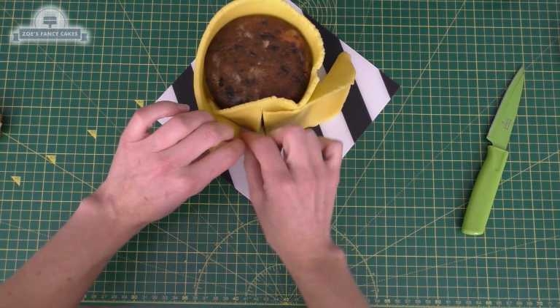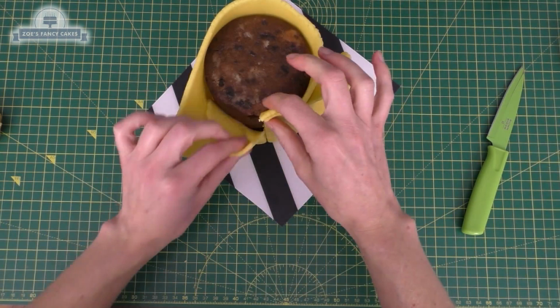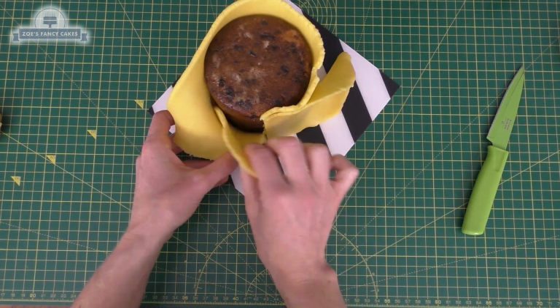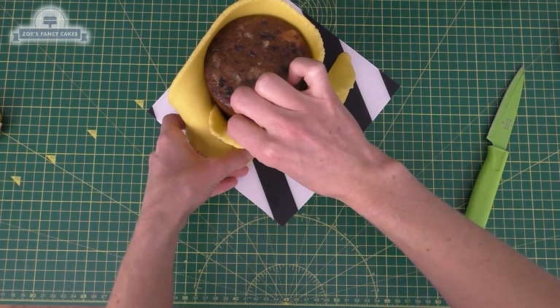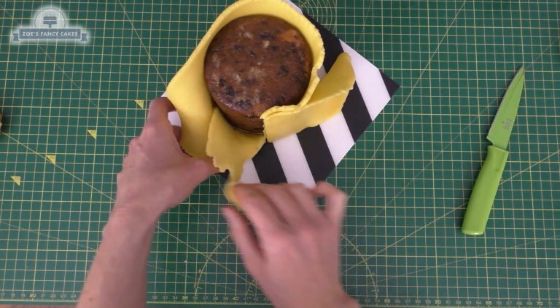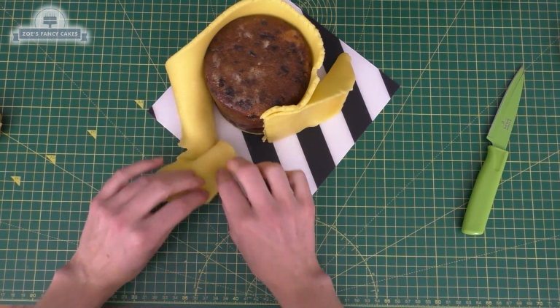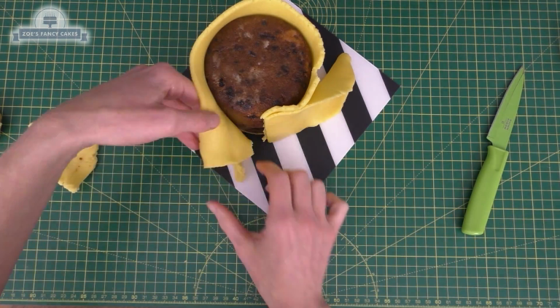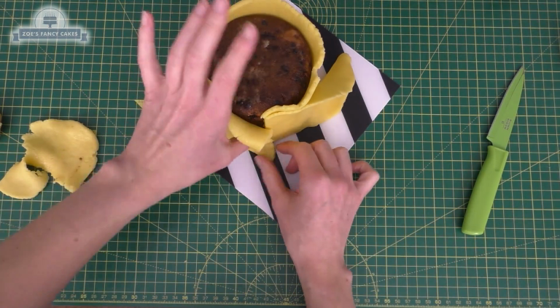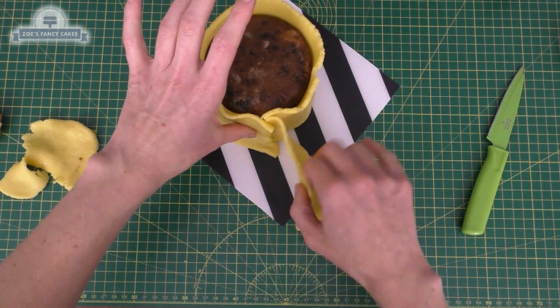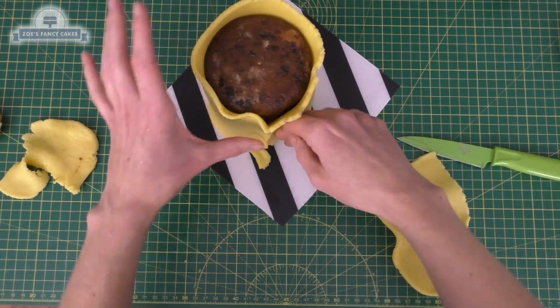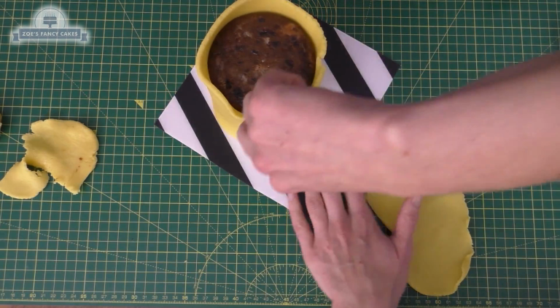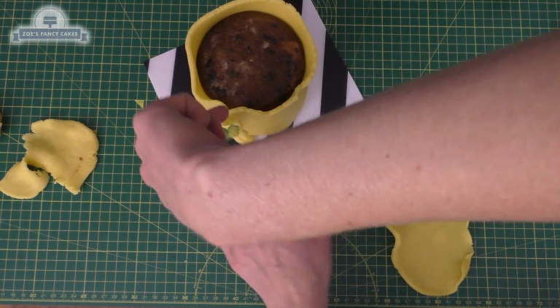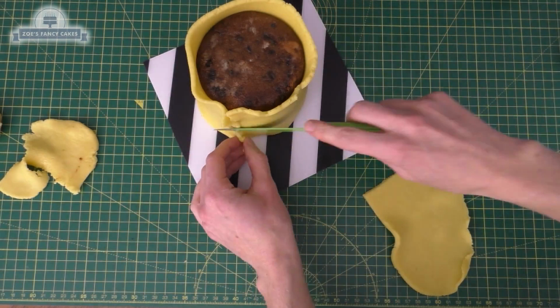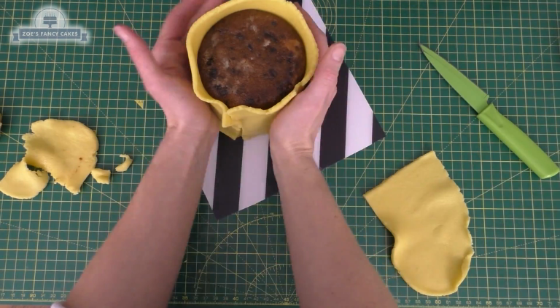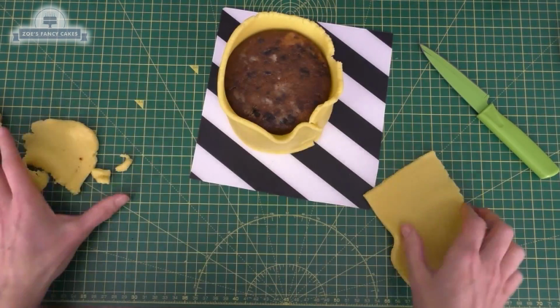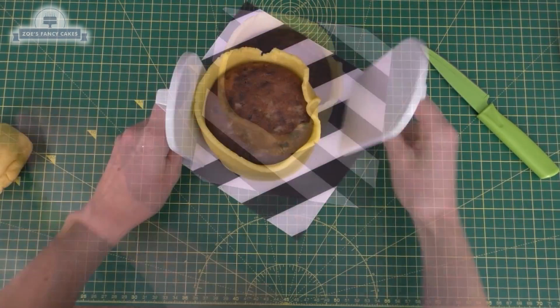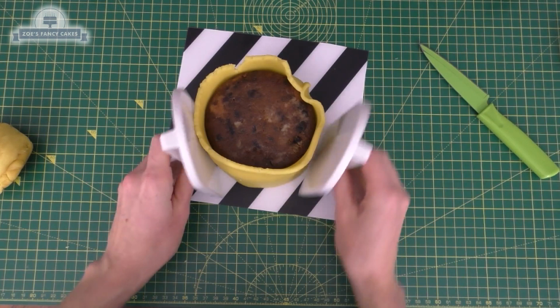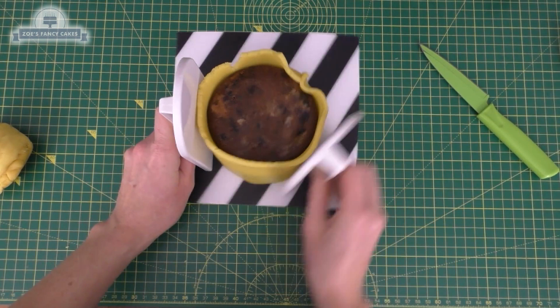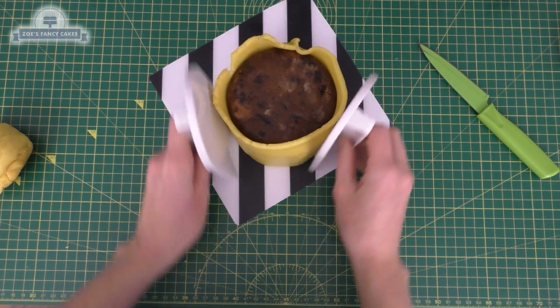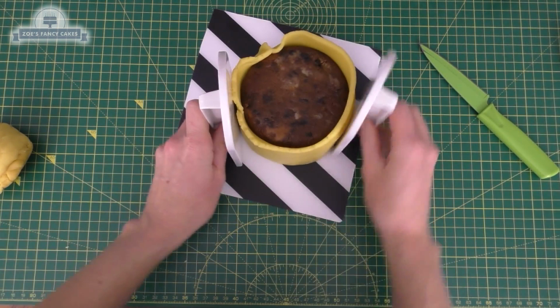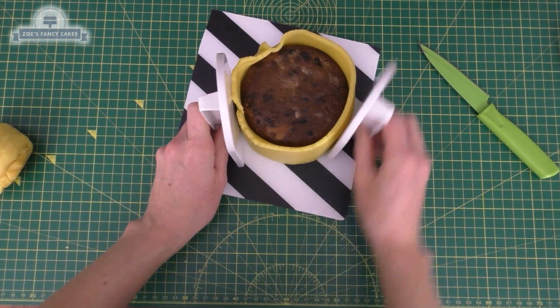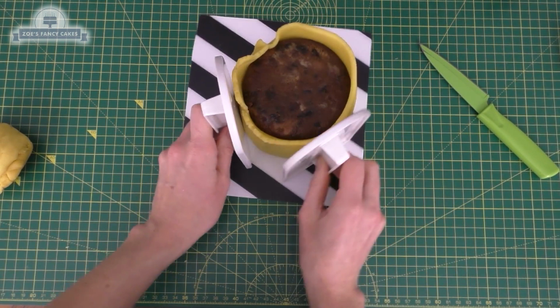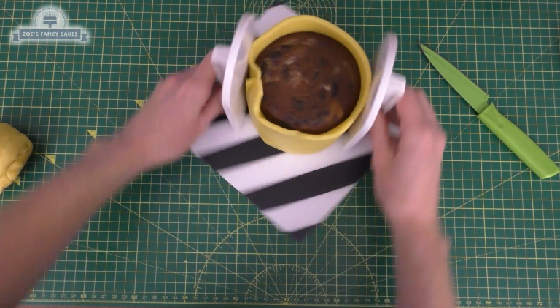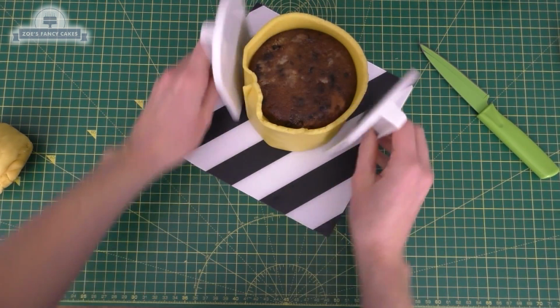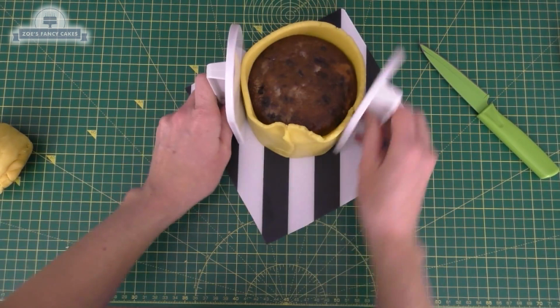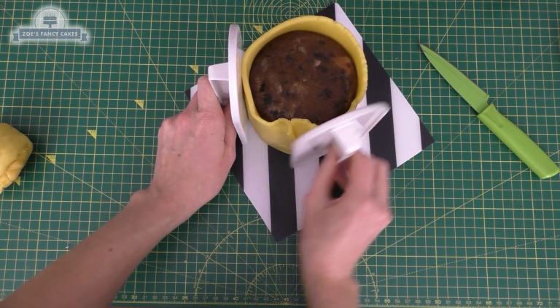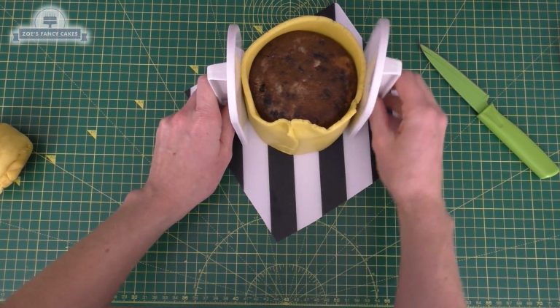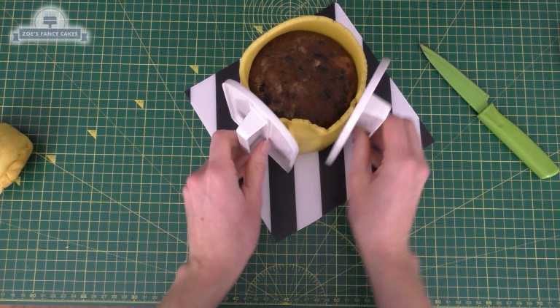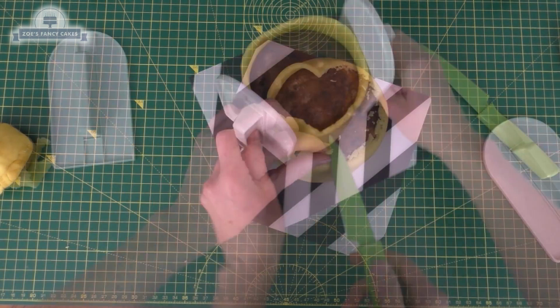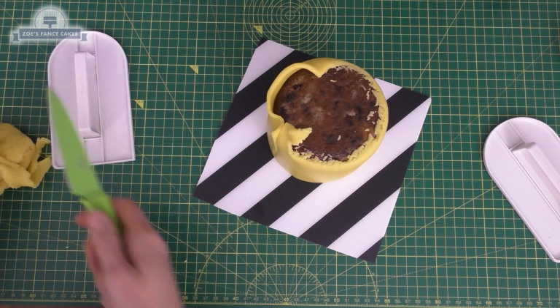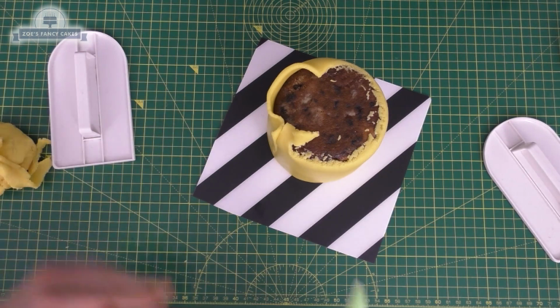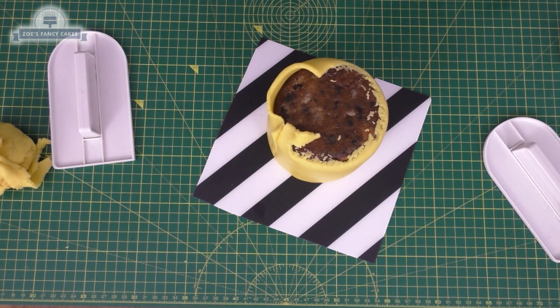Pull off the bit from the front and that little bit behind — be careful you don't stretch it as you're pulling it back together, like I have done a little bit. I just use my smoothers to rub around the edge to straighten it out, and then I'm going to trim off anything over the top edge.